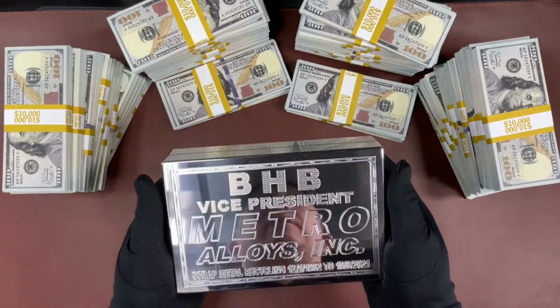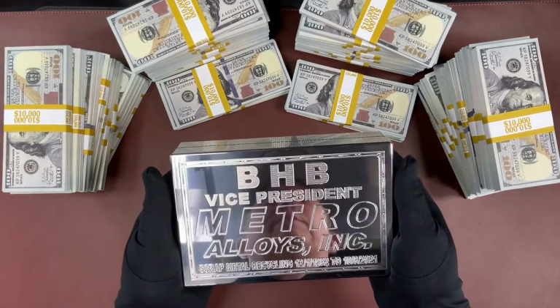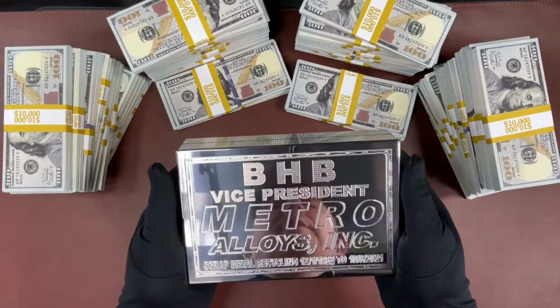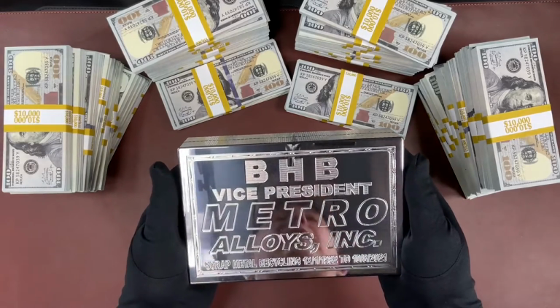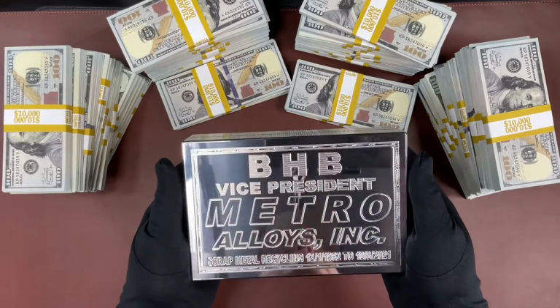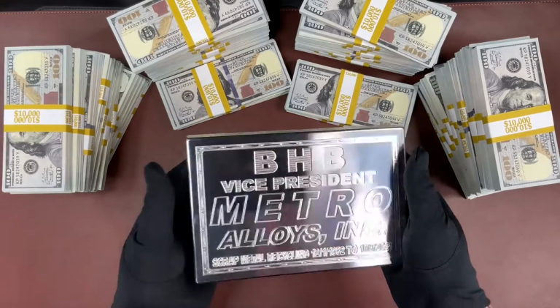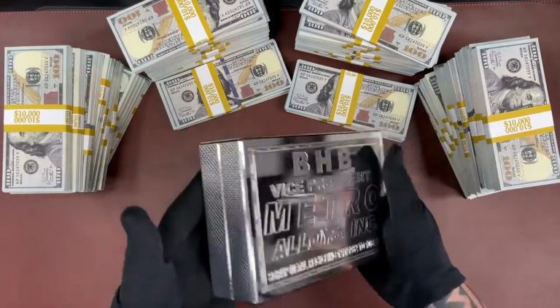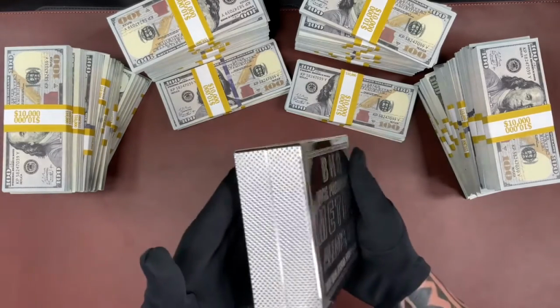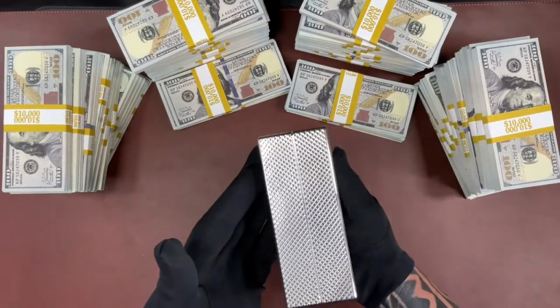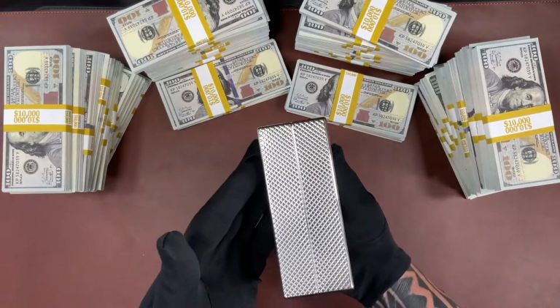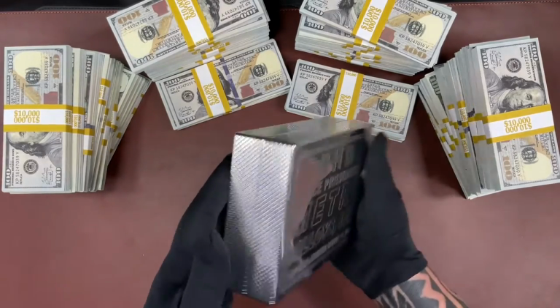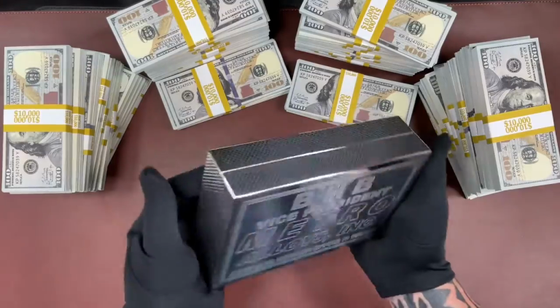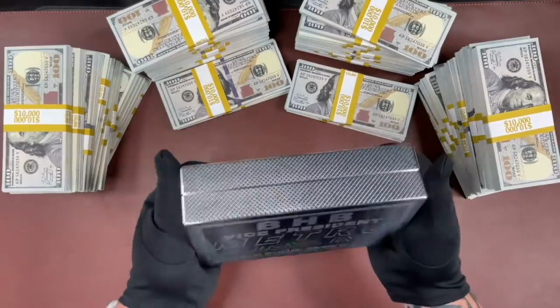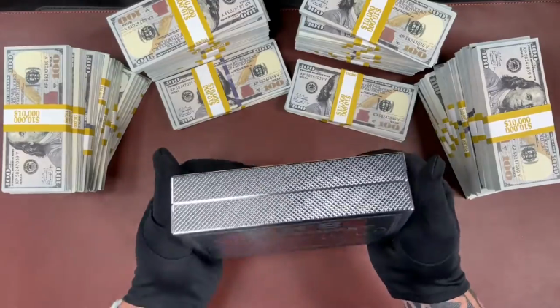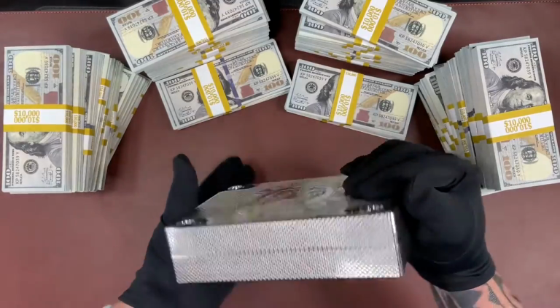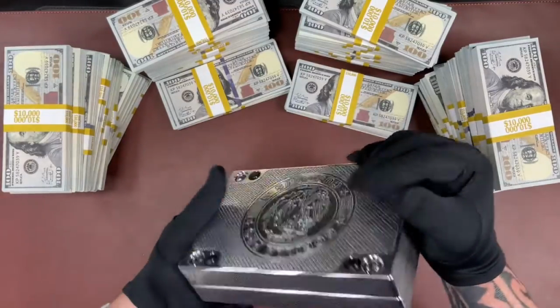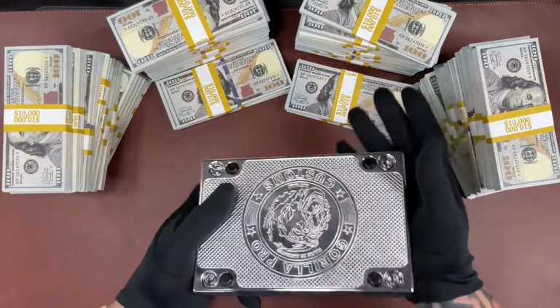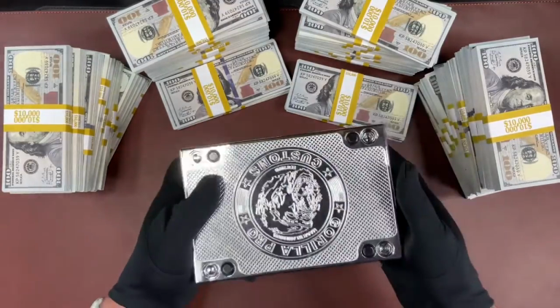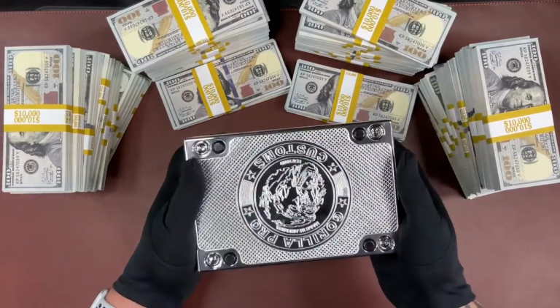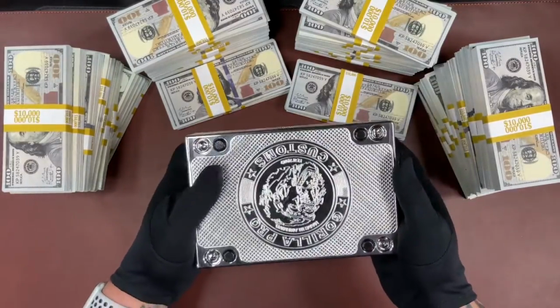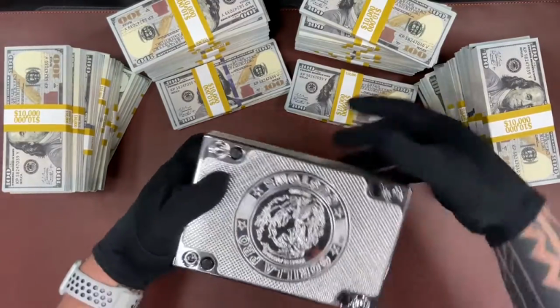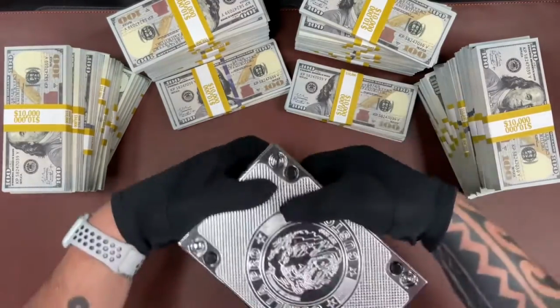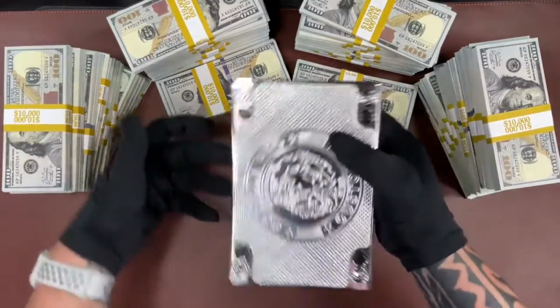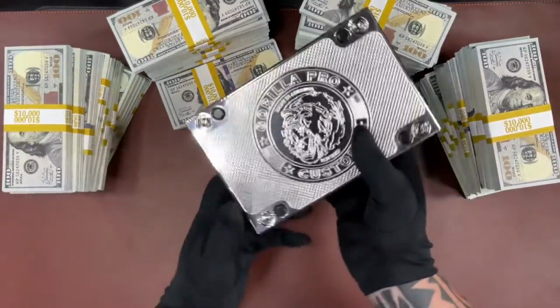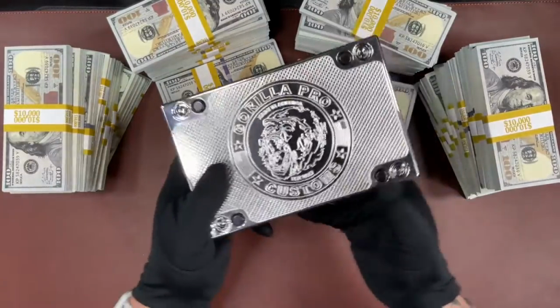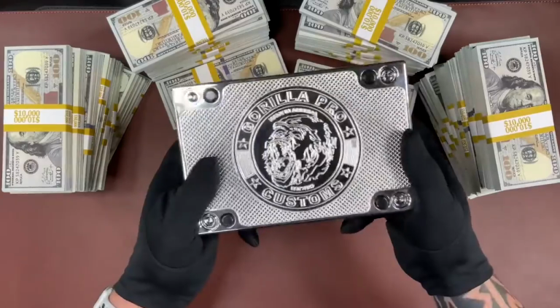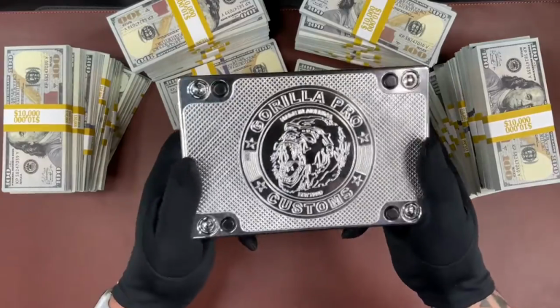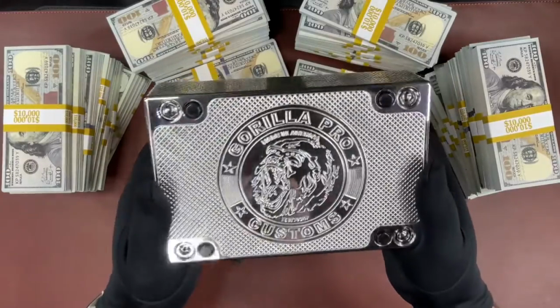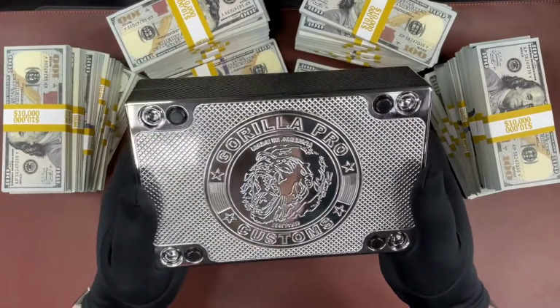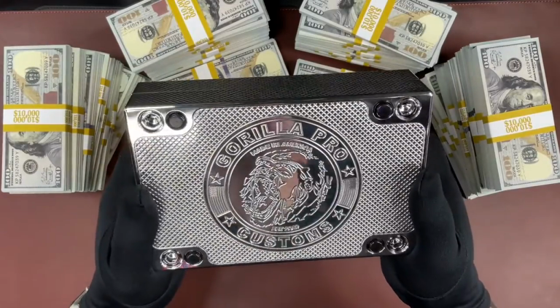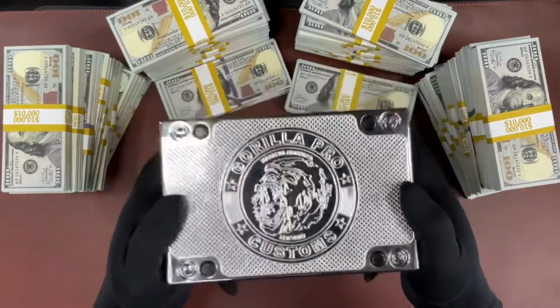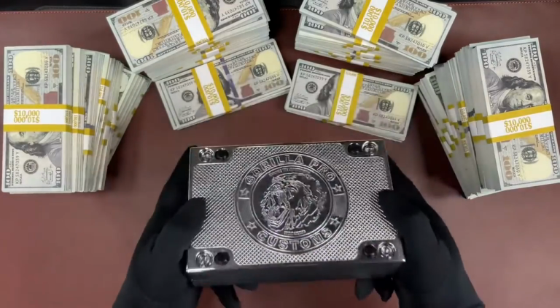This one is a mirror top with stitching, with the crosshatch sides and the crosshatch bottom, and of course our logo there. Looks very, very nice.